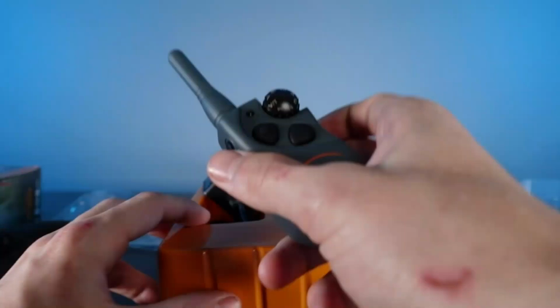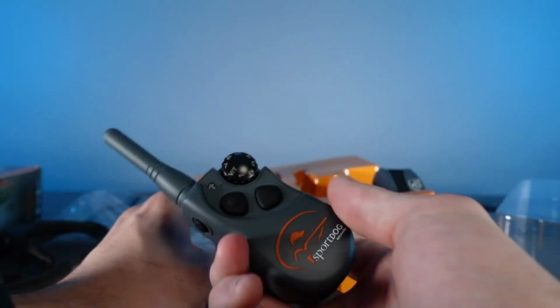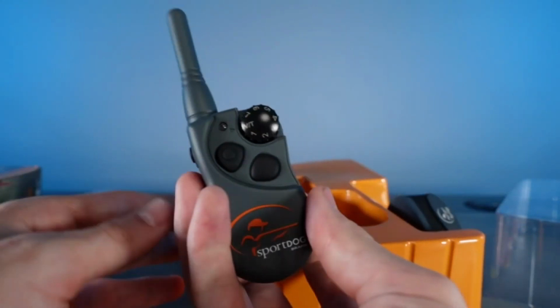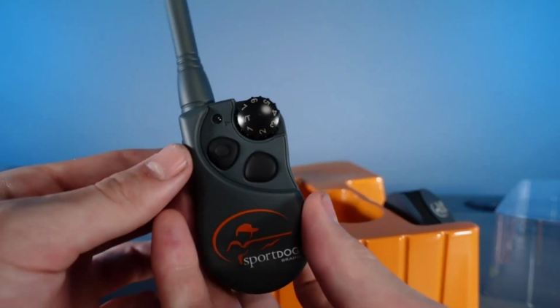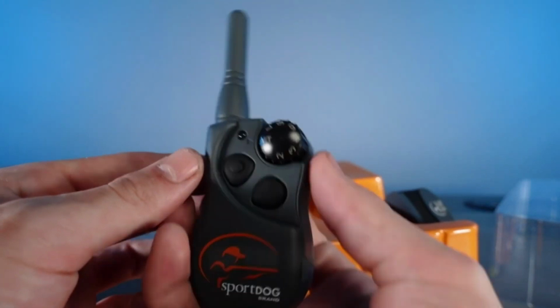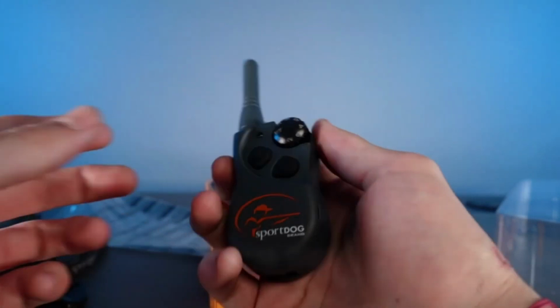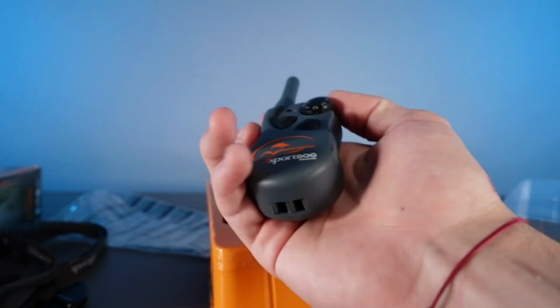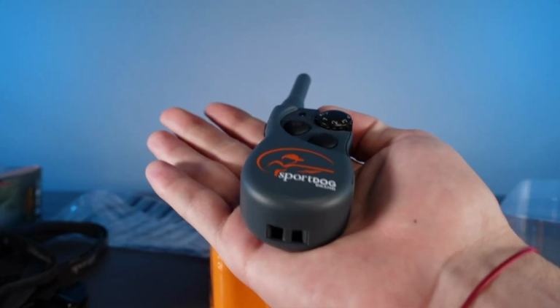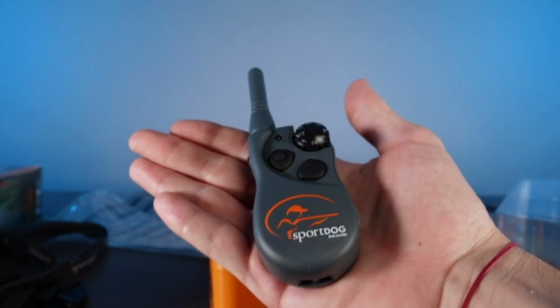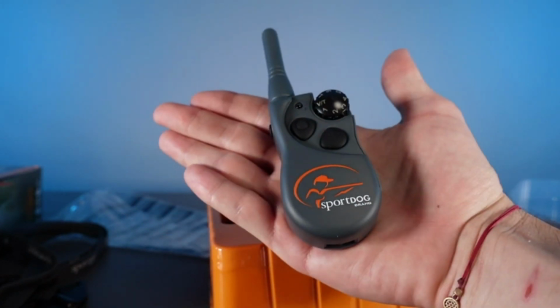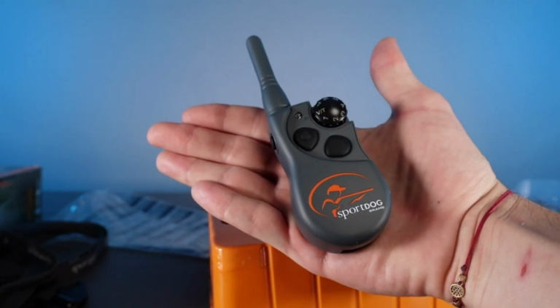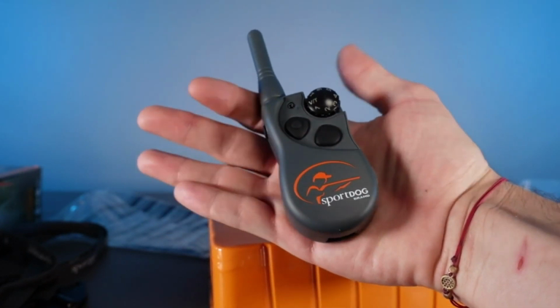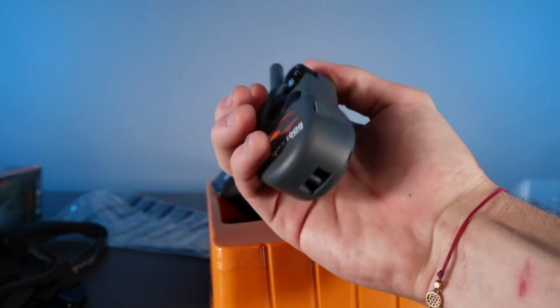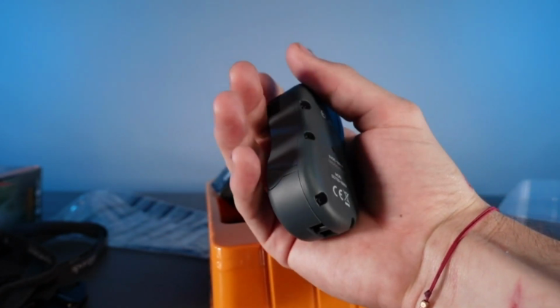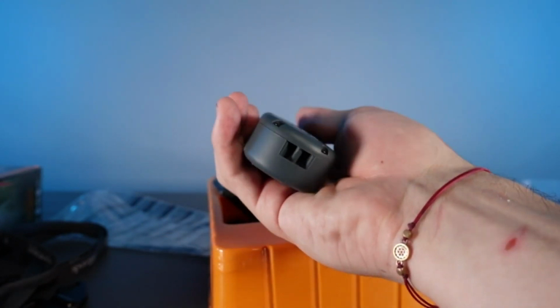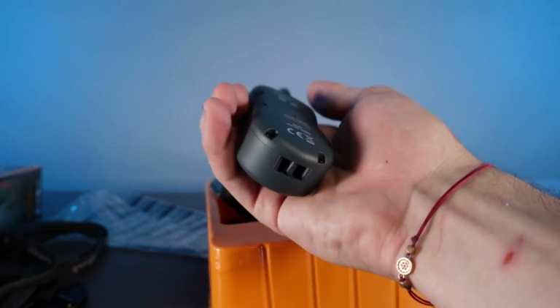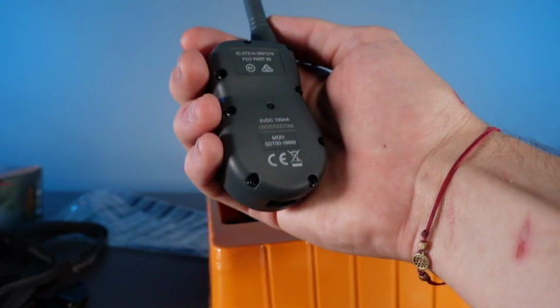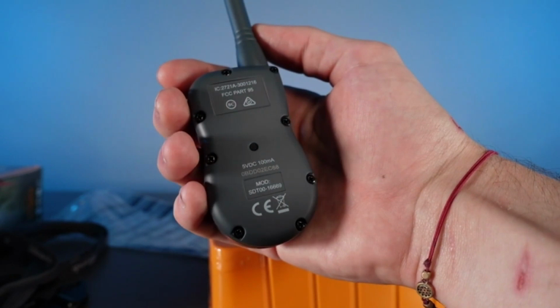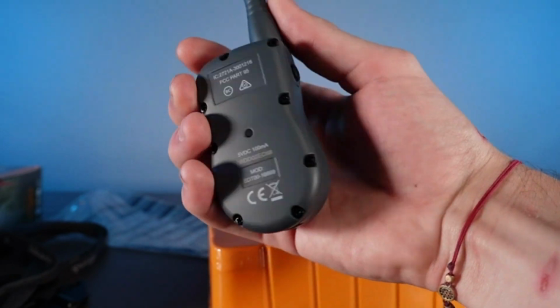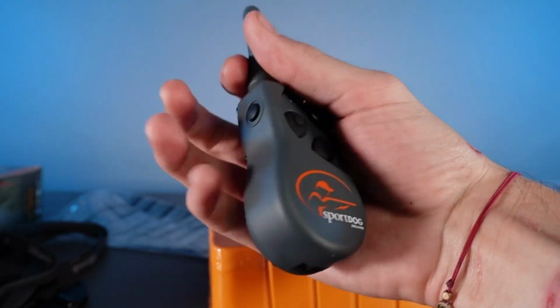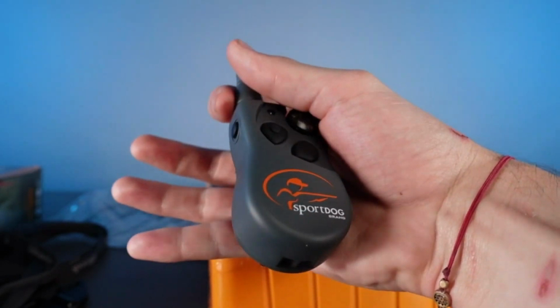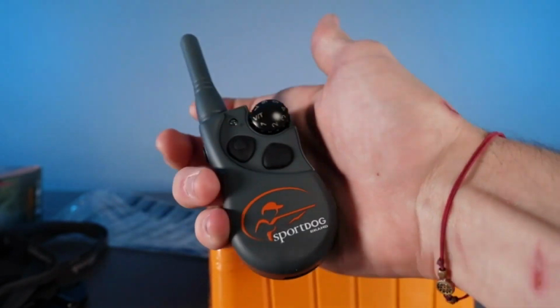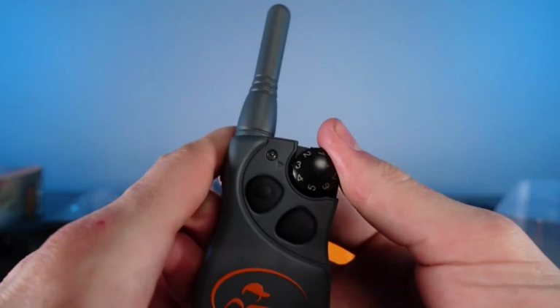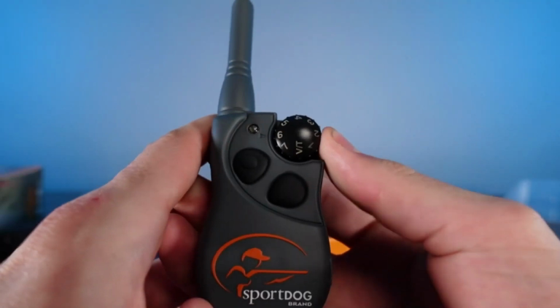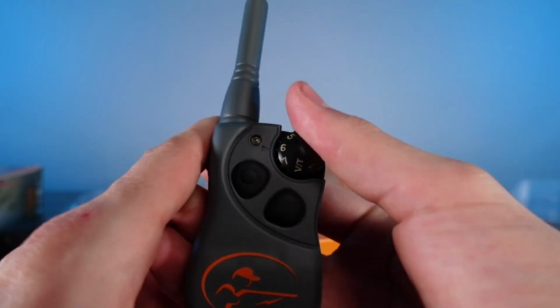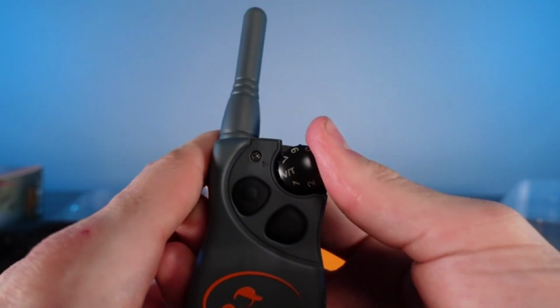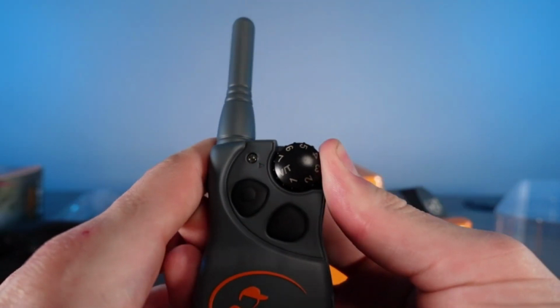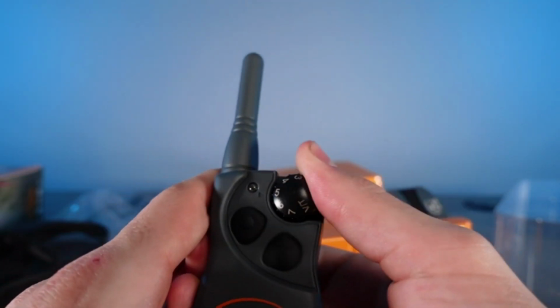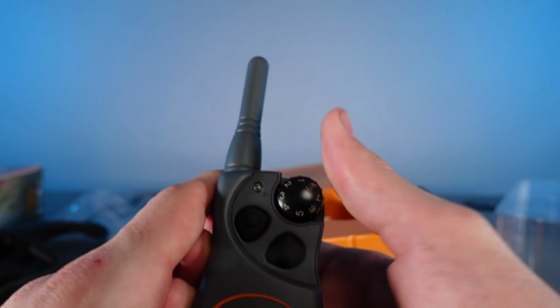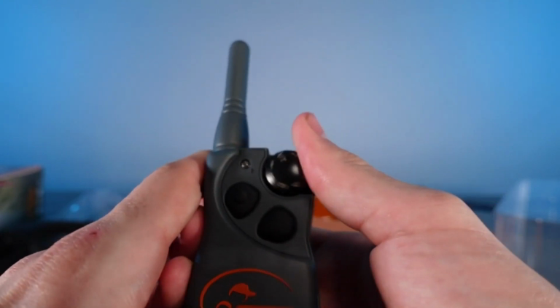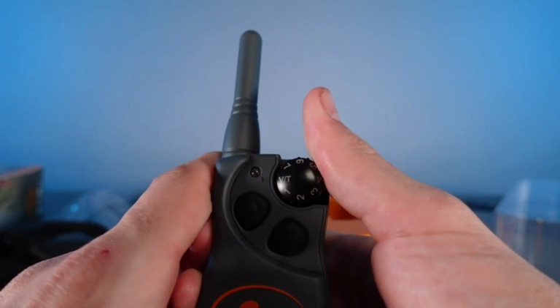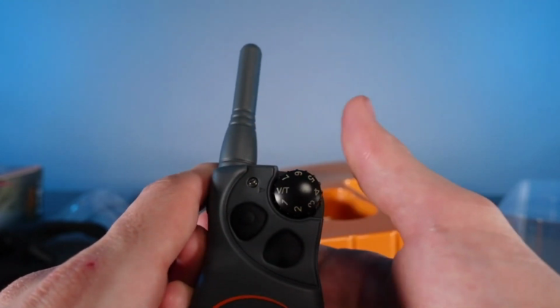Here is the remote itself. As you can see it has seven different levels of functions and also a vibration and tone setting. You're able to change the intensity of each of those levels three times. So for setting one you have three levels, for setting two you have three levels, and so on.